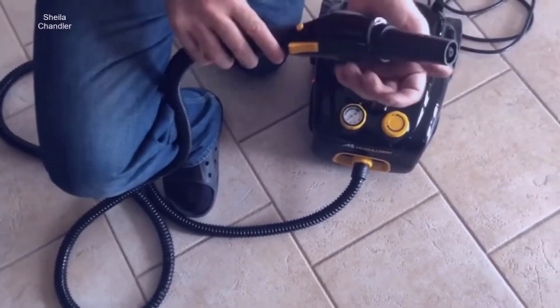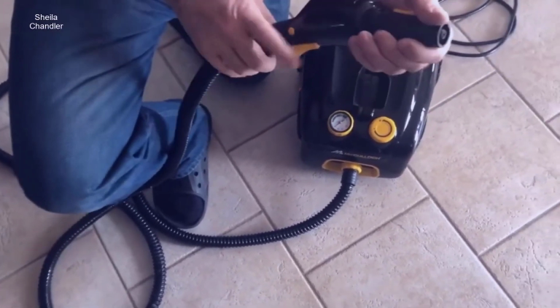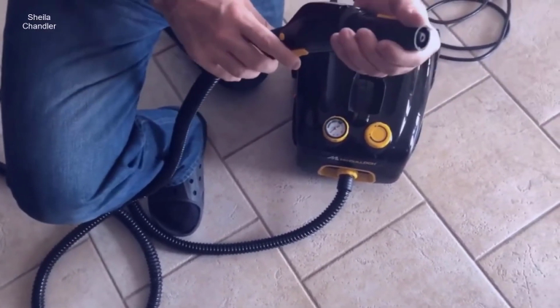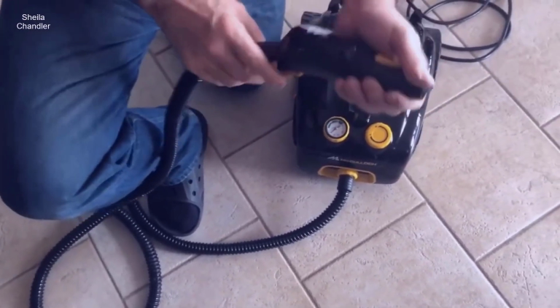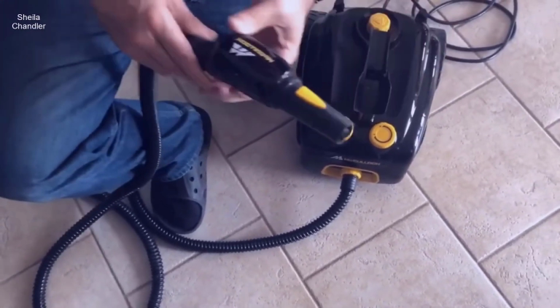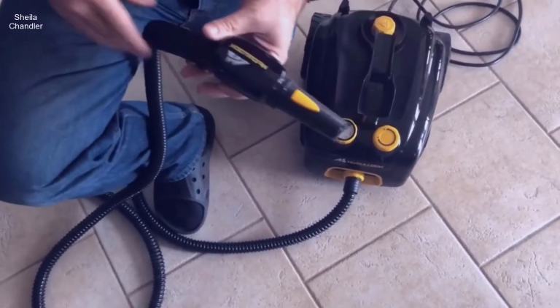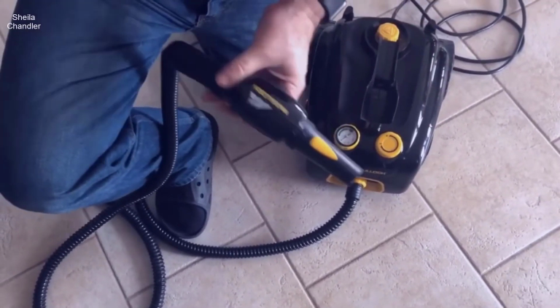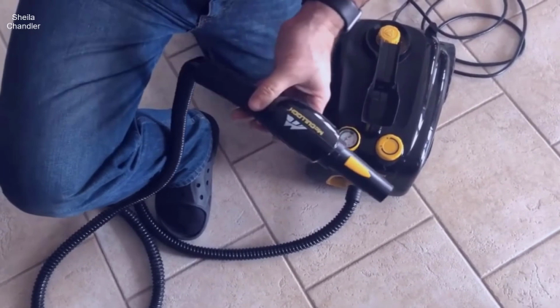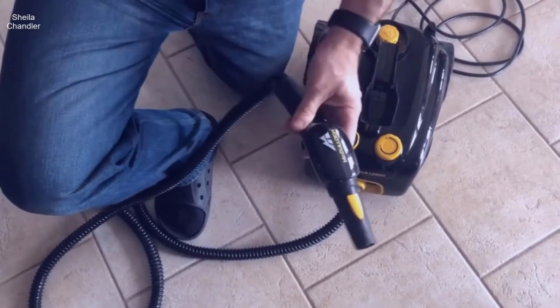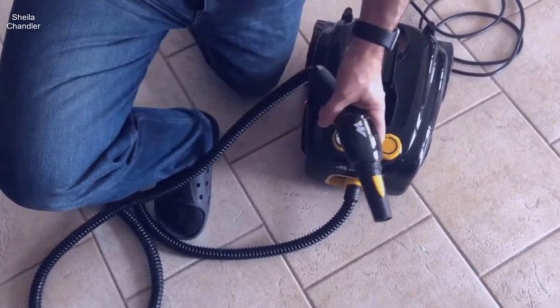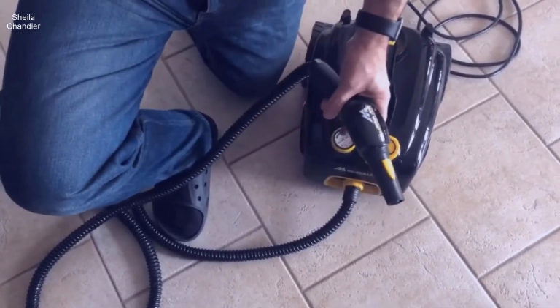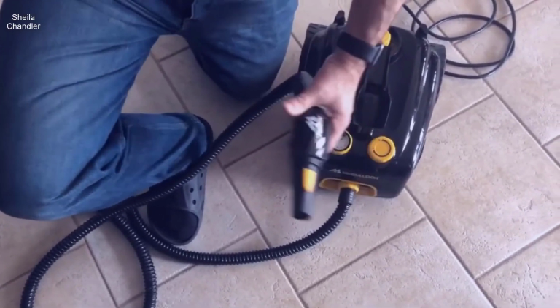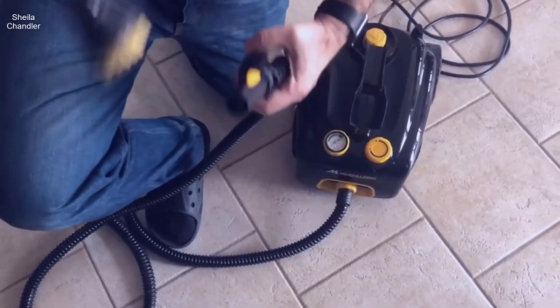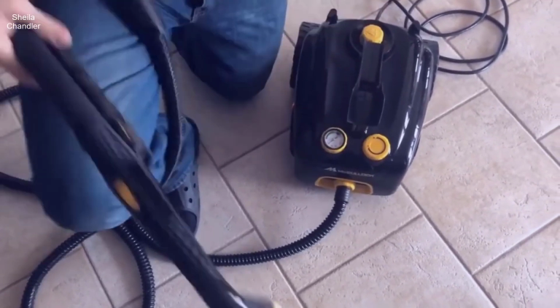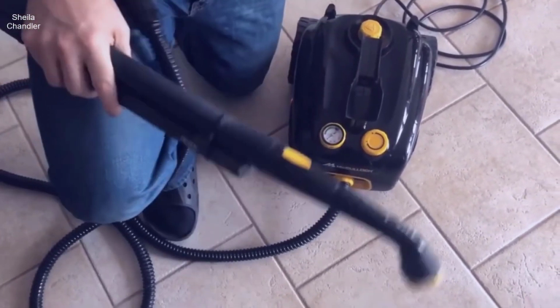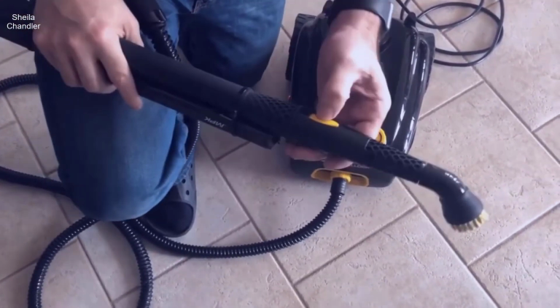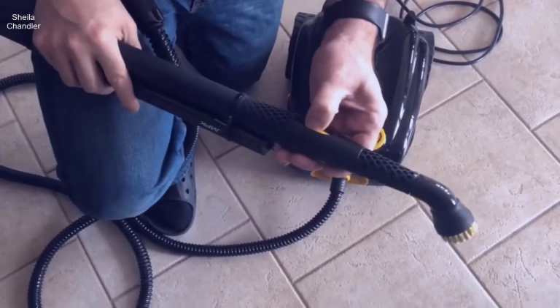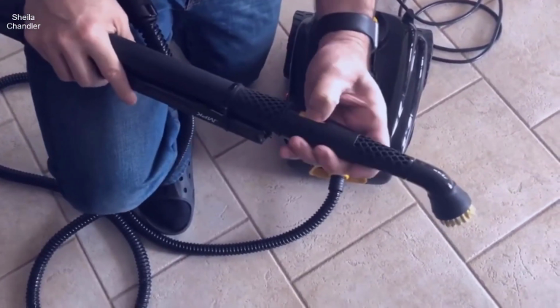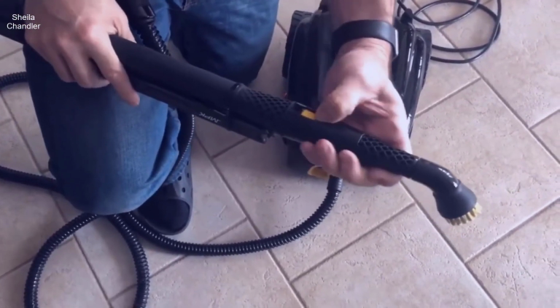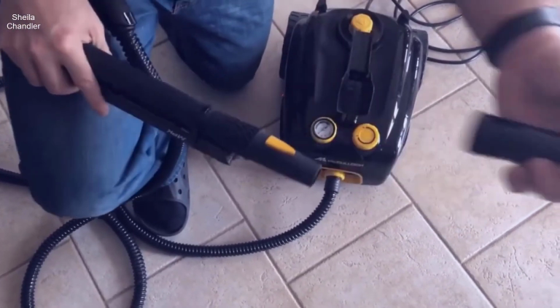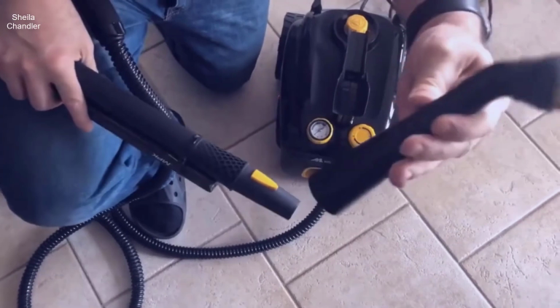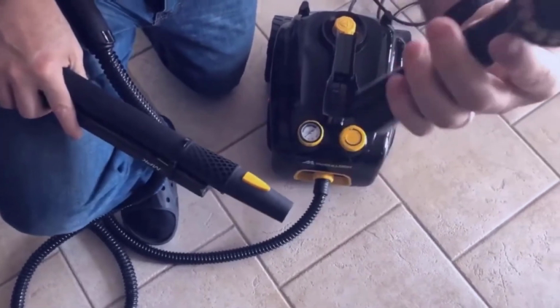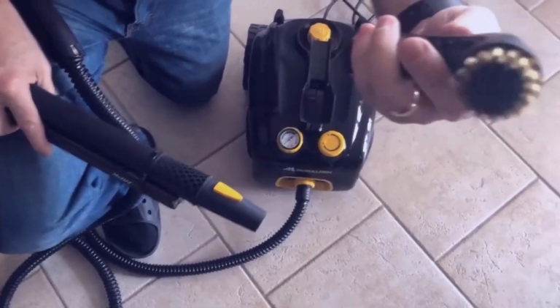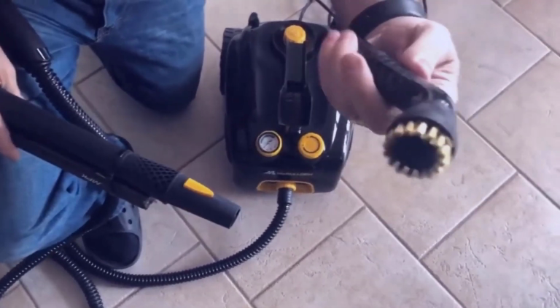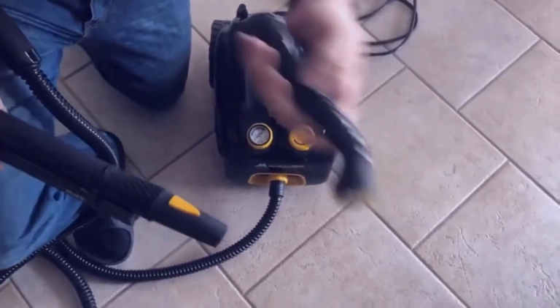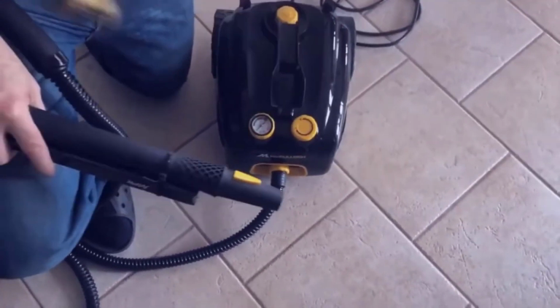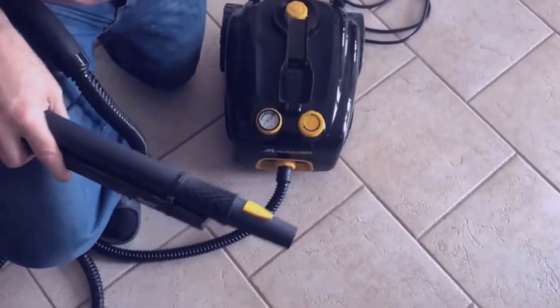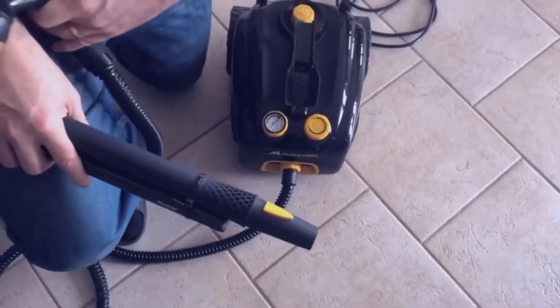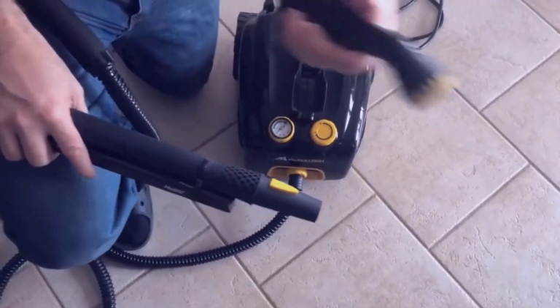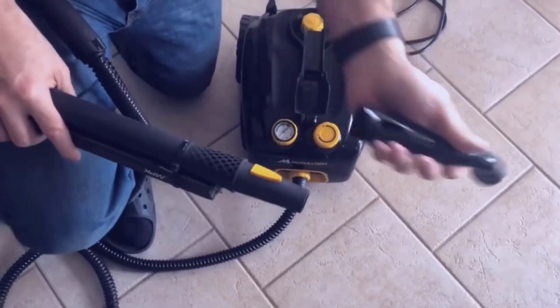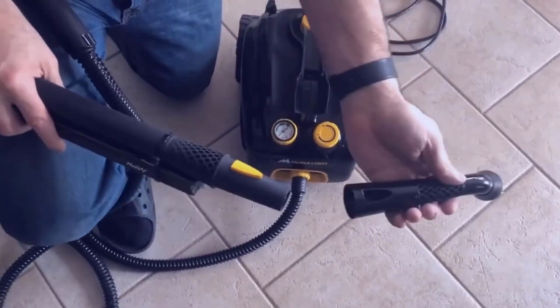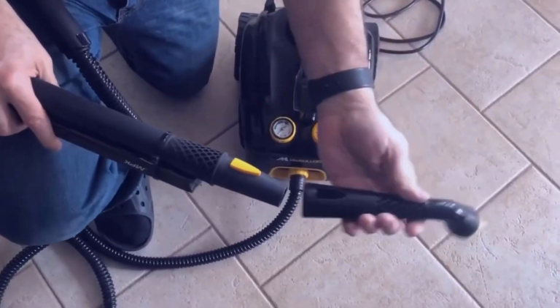This is your wand with the trigger, and you get an end piece that you can attach directly to the wand or to the stick.